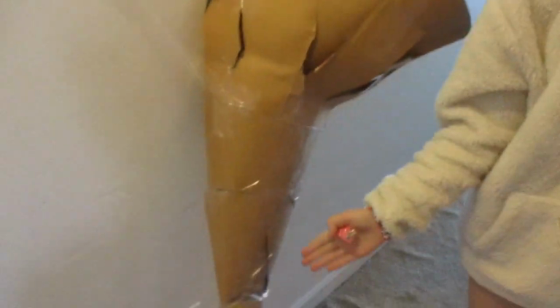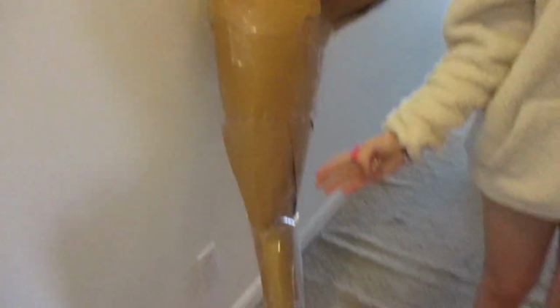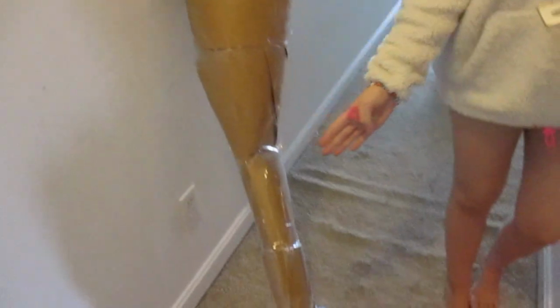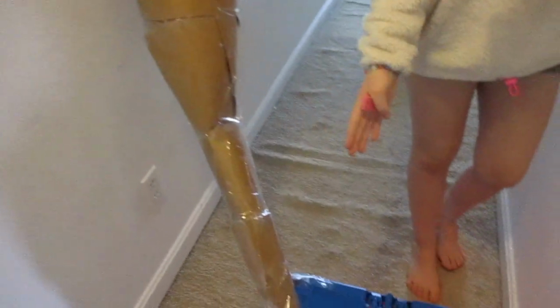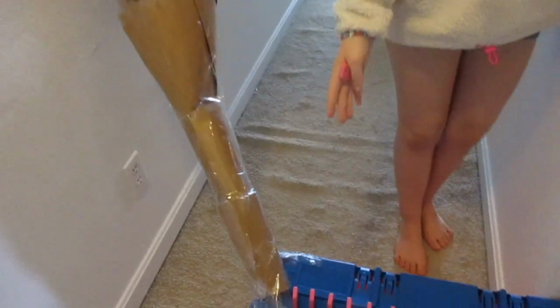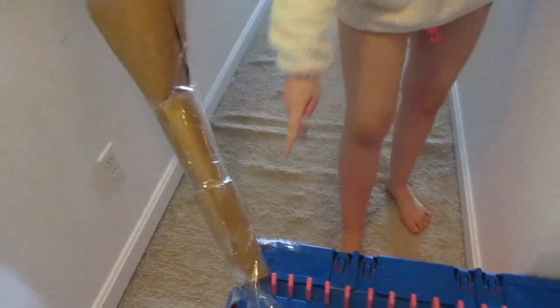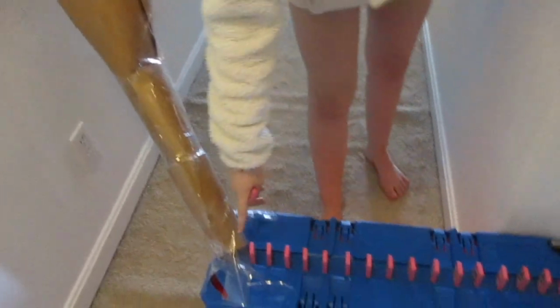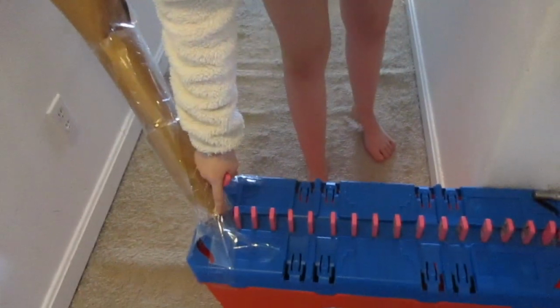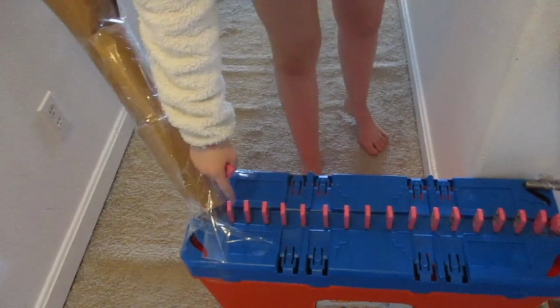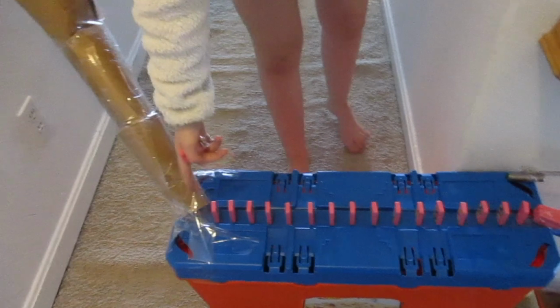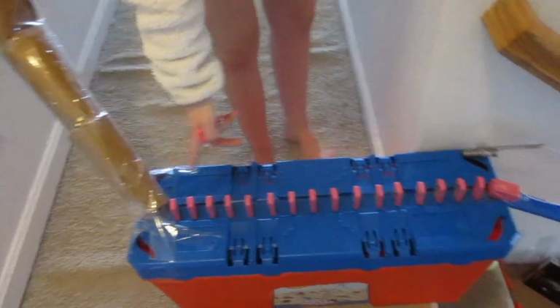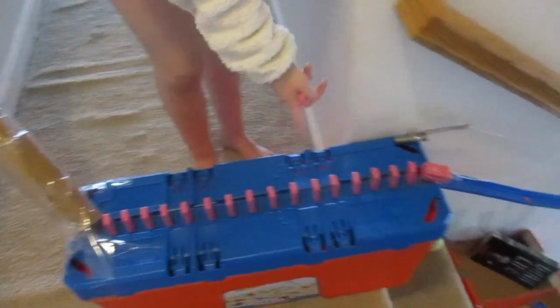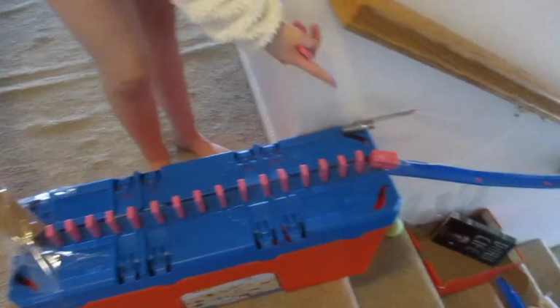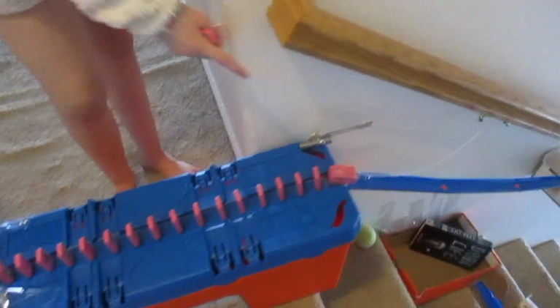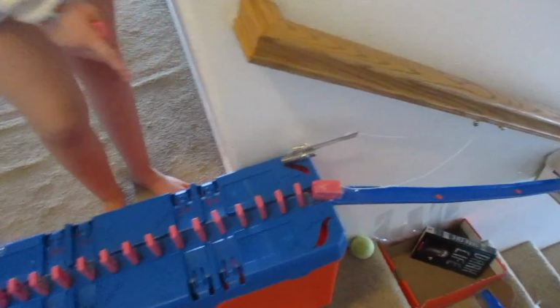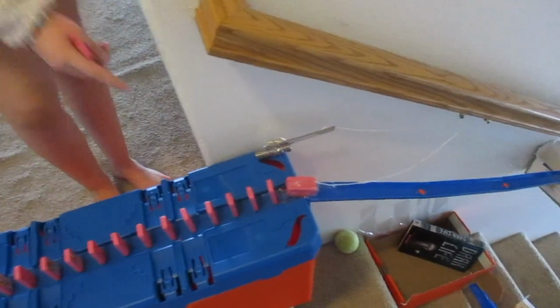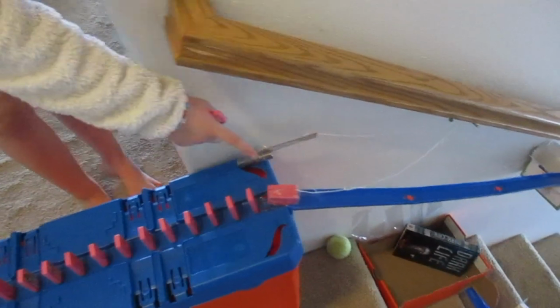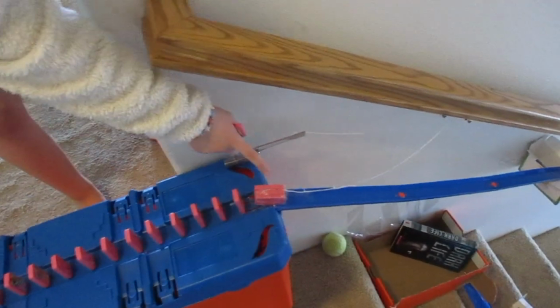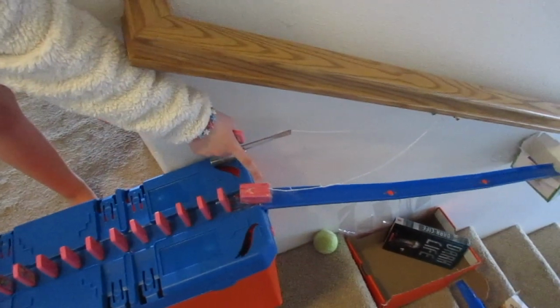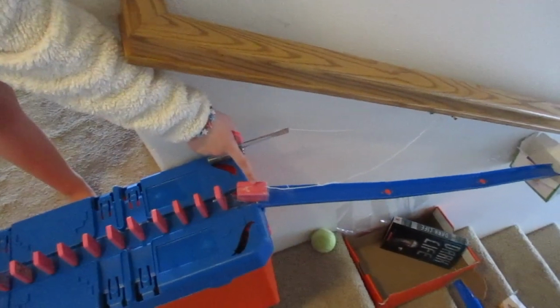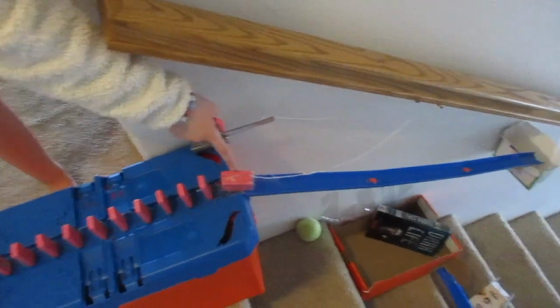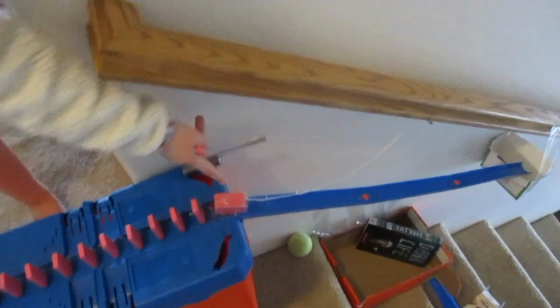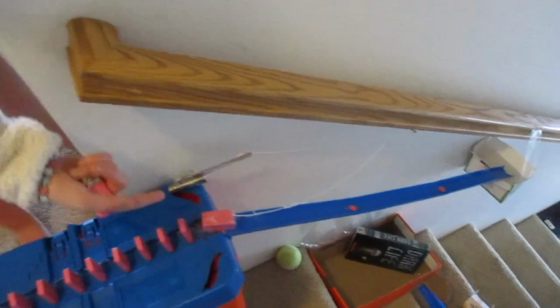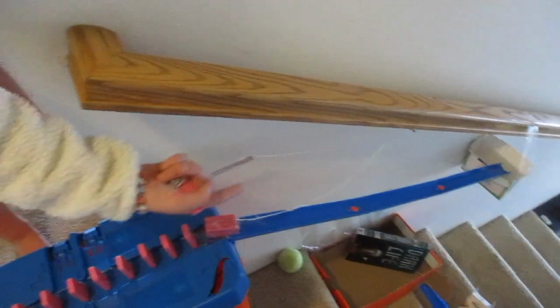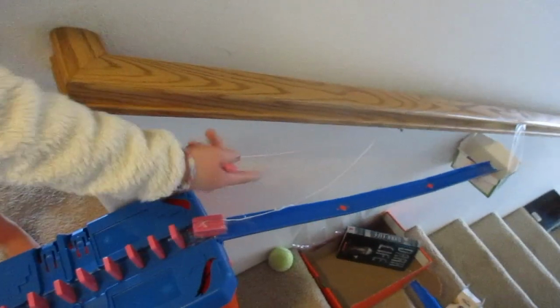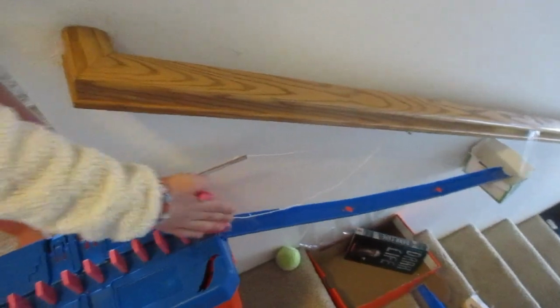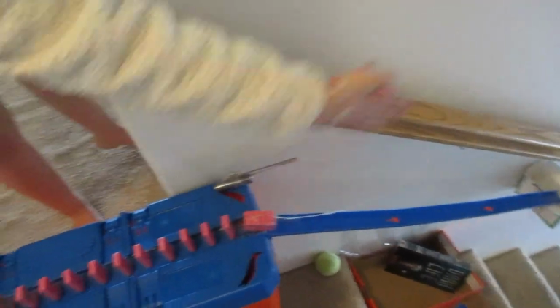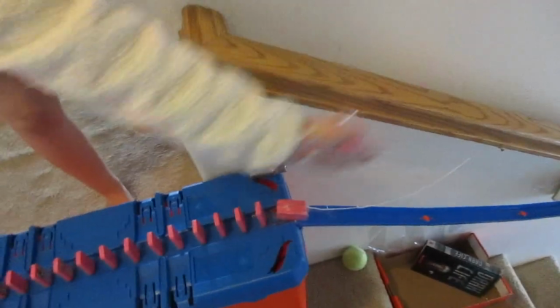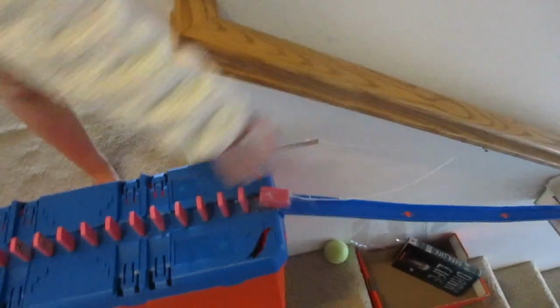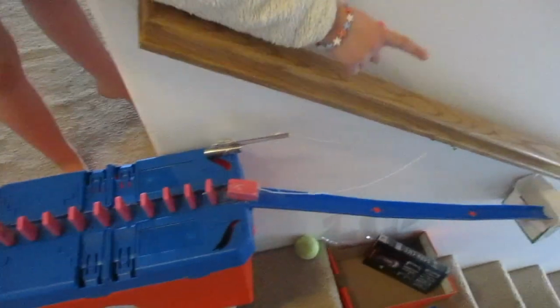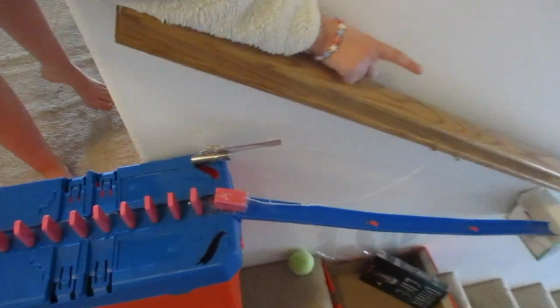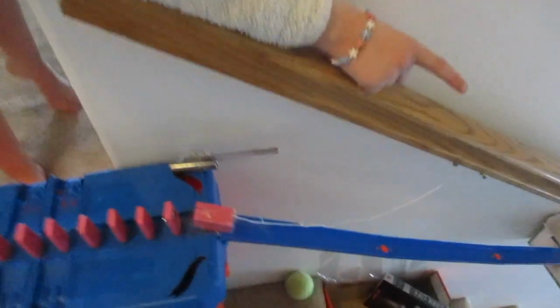When the domino comes down the tube it should land around here and it's gonna knock all these dominoes down, which will then knock this piece, and the piece will slide down these hot wheels tracks right here into that container.